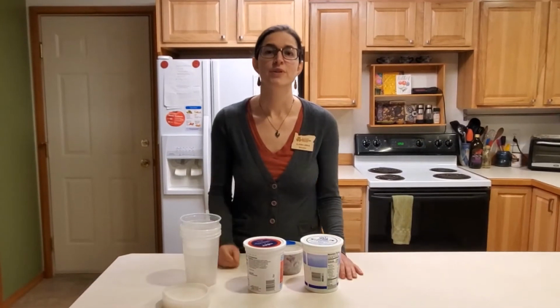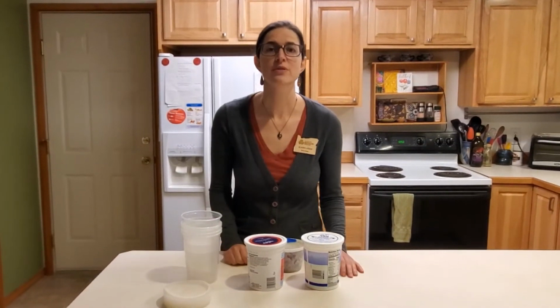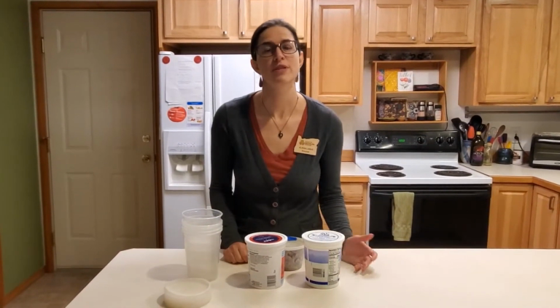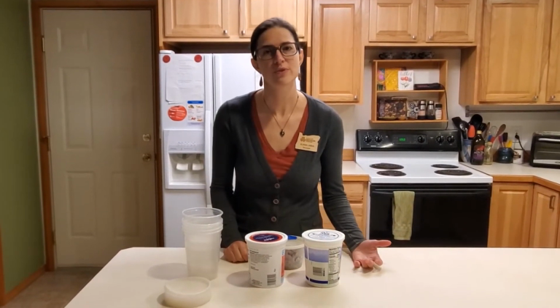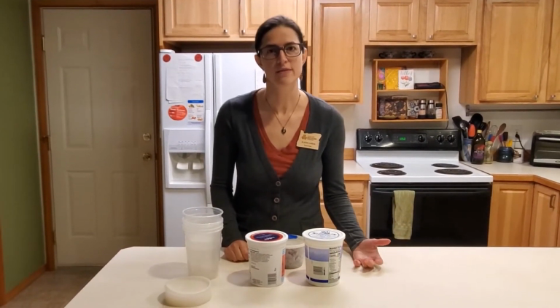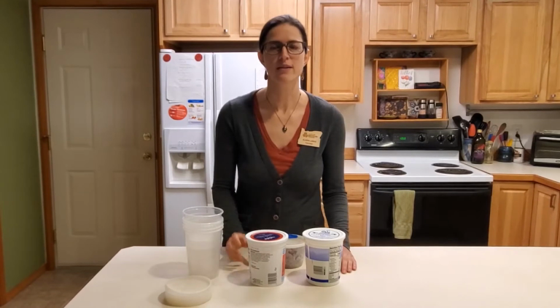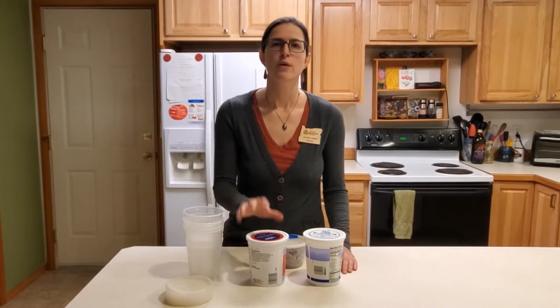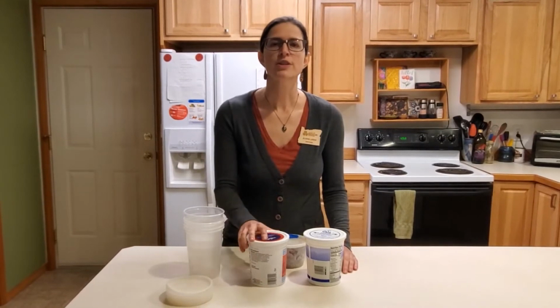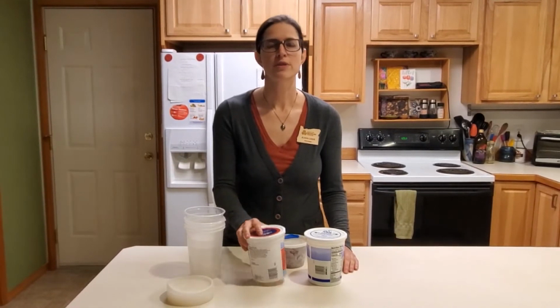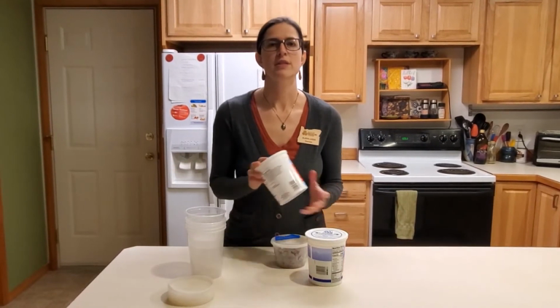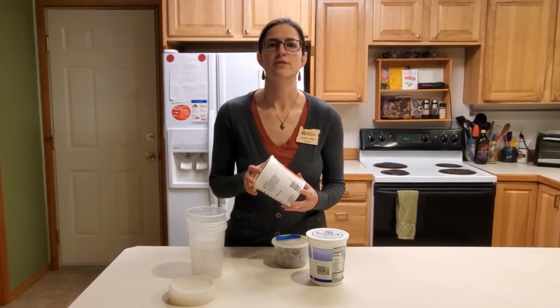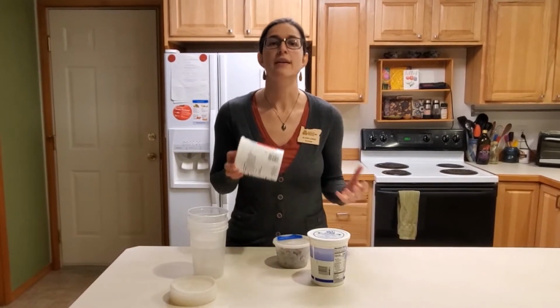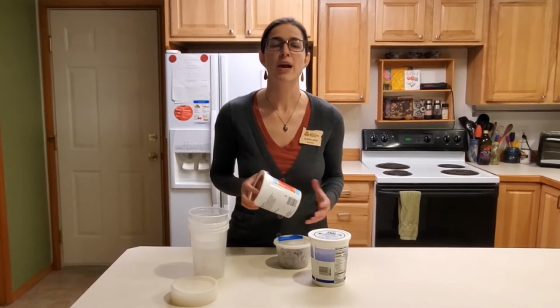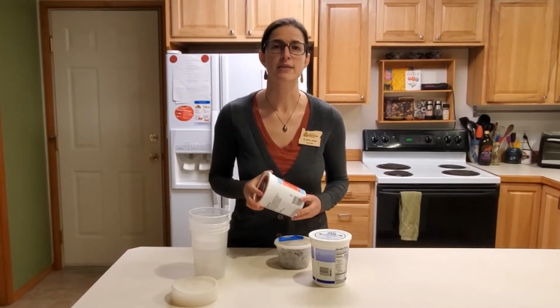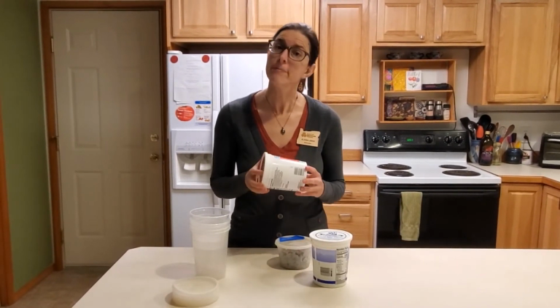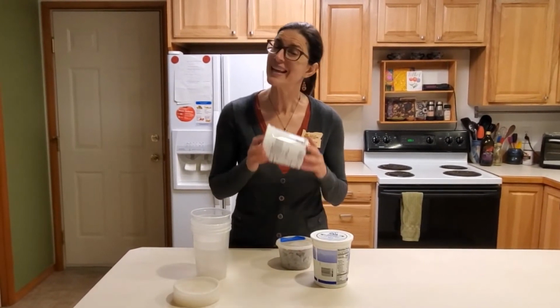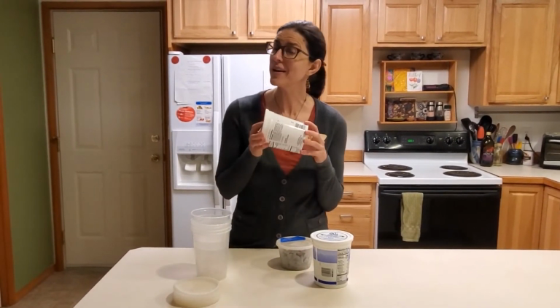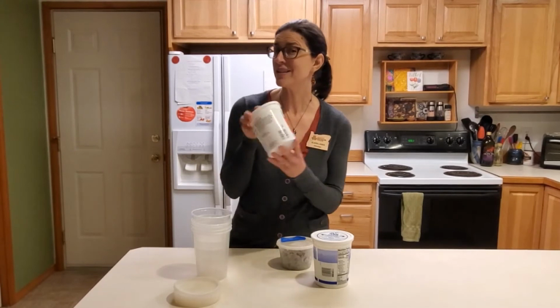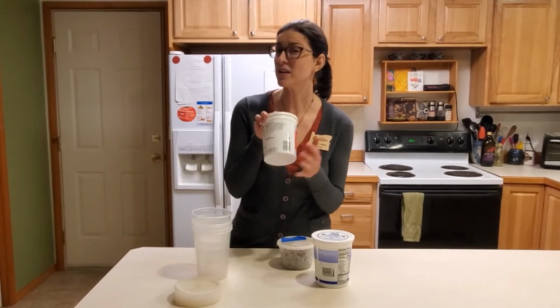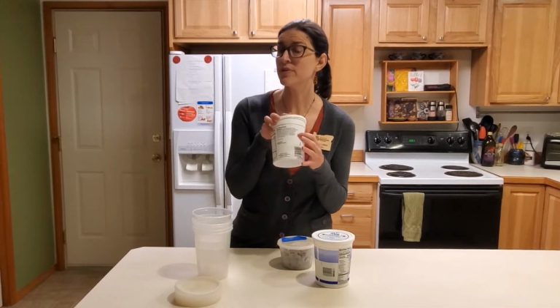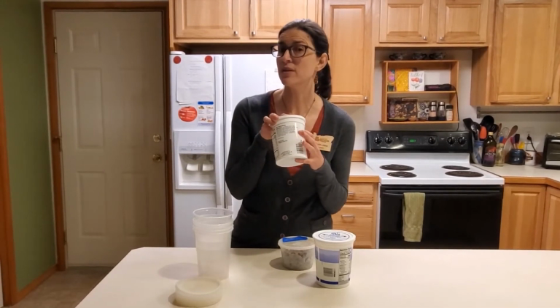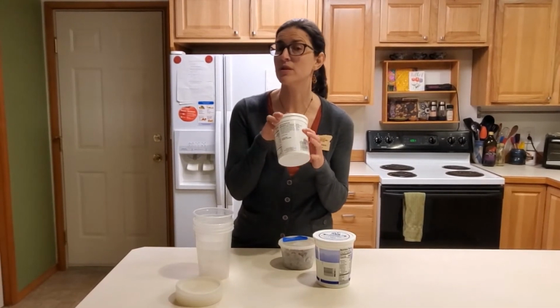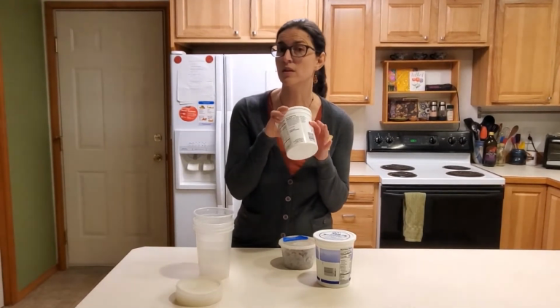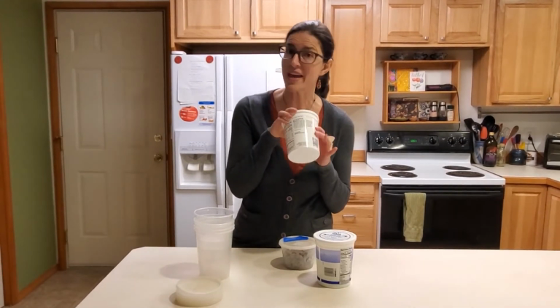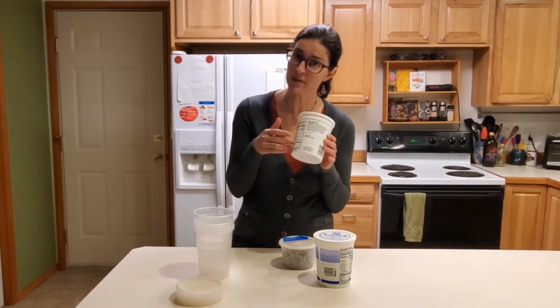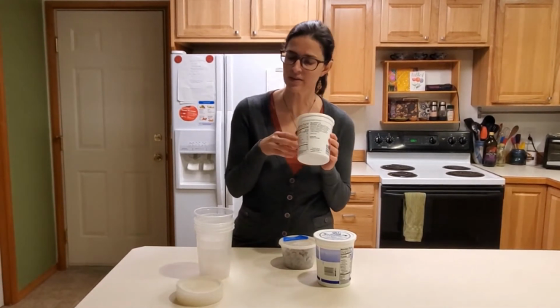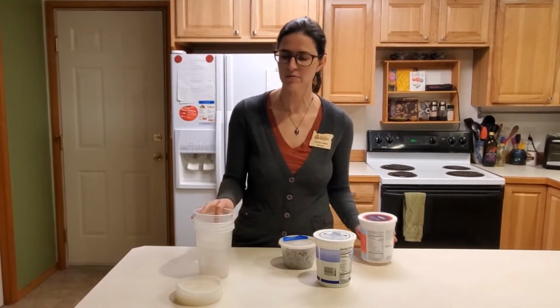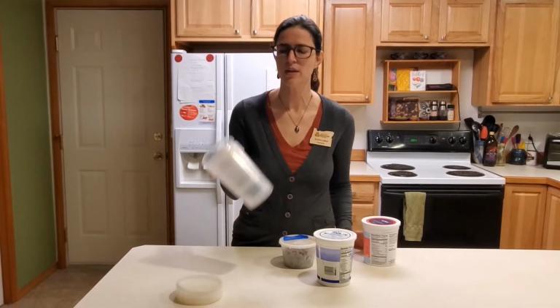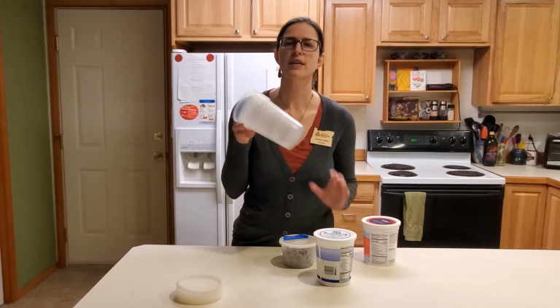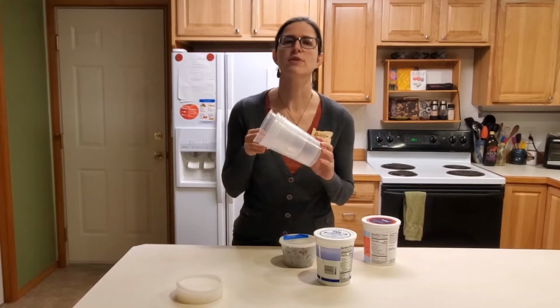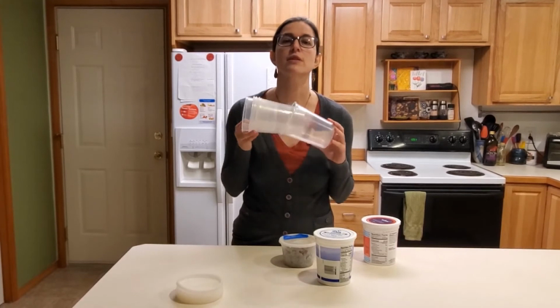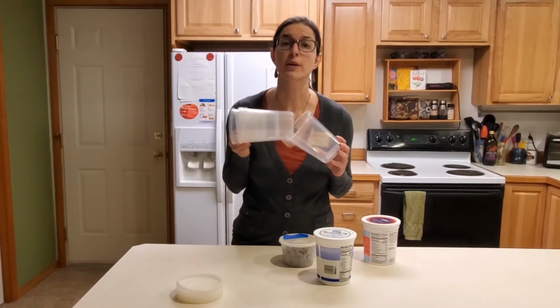Reduce, reuse, recycle, right? Washing and reusing containers is an excellent practice, but can I recommend instead of saving and reusing the opaque ones — the not see-through ones — save and reuse the clear ones.